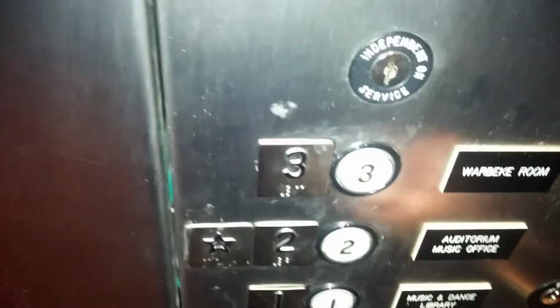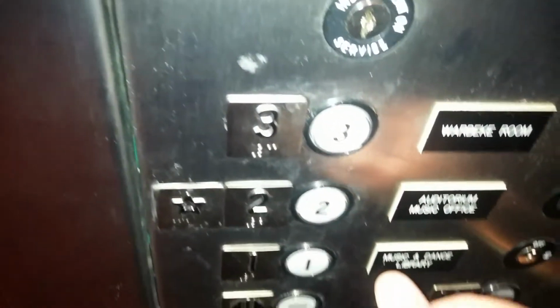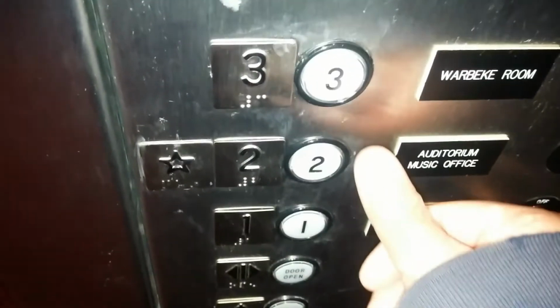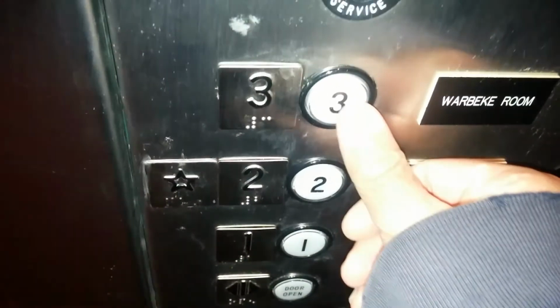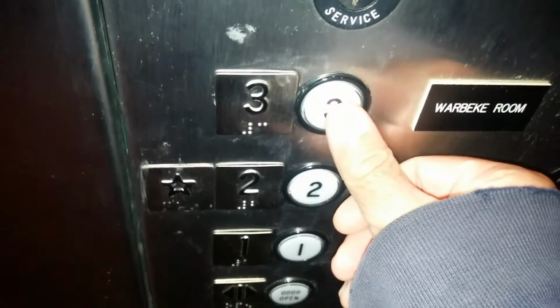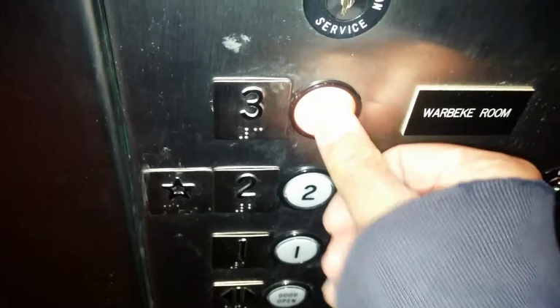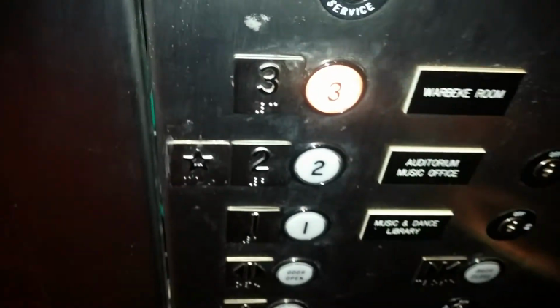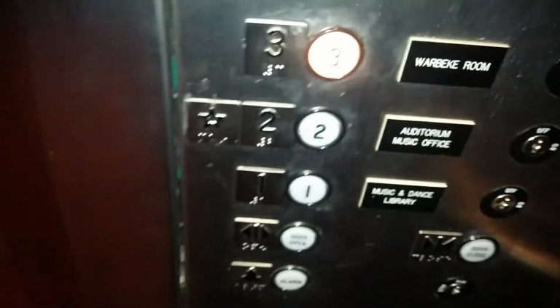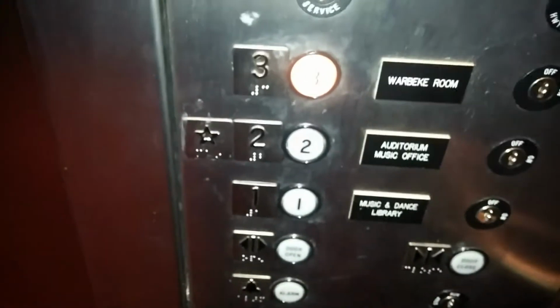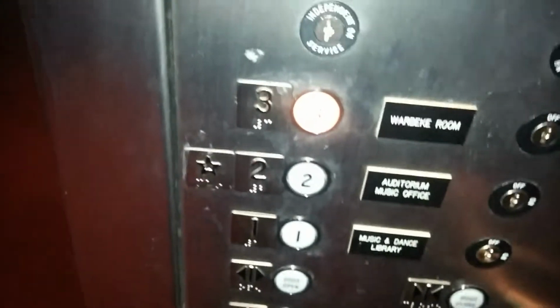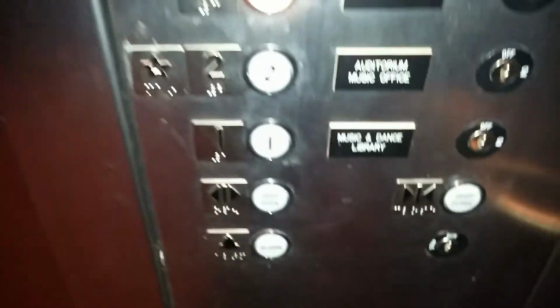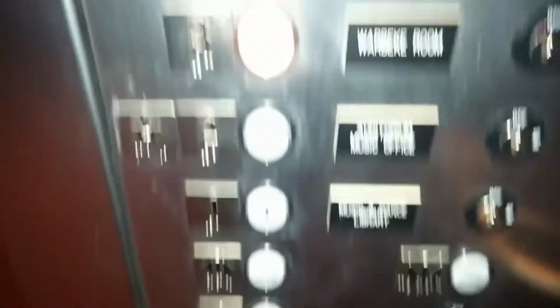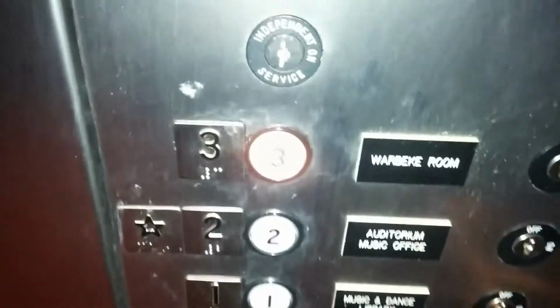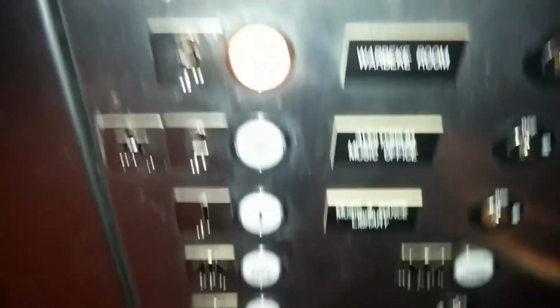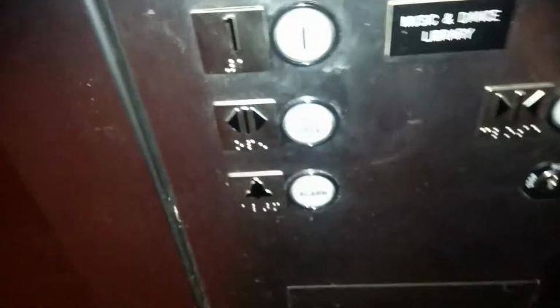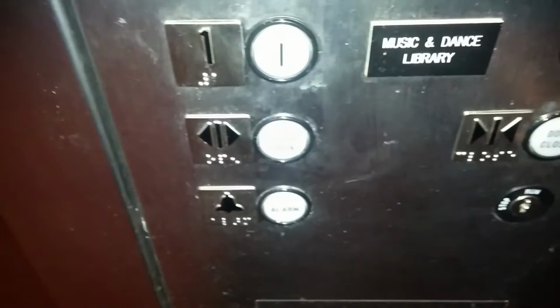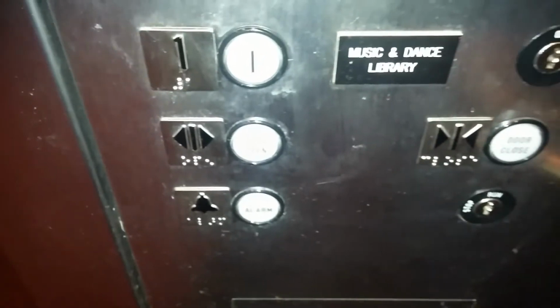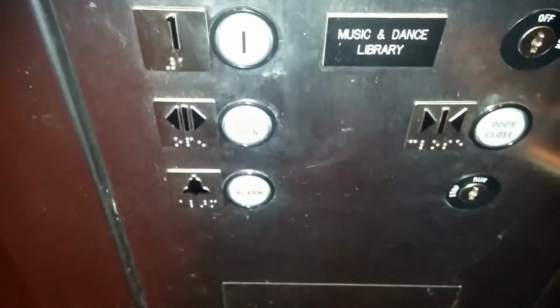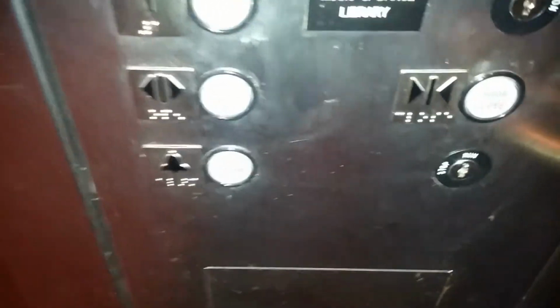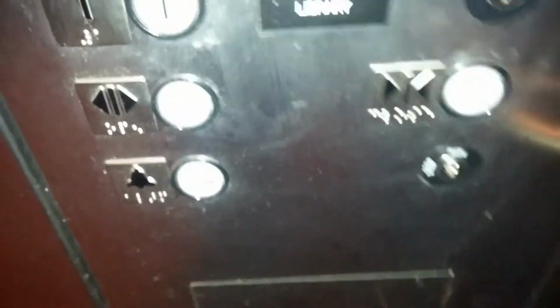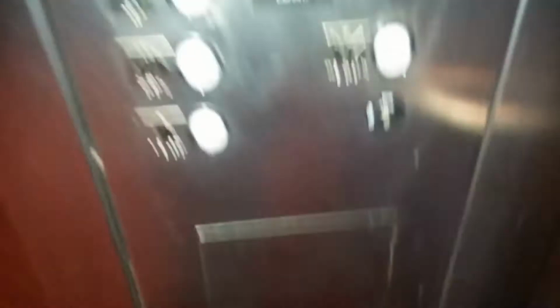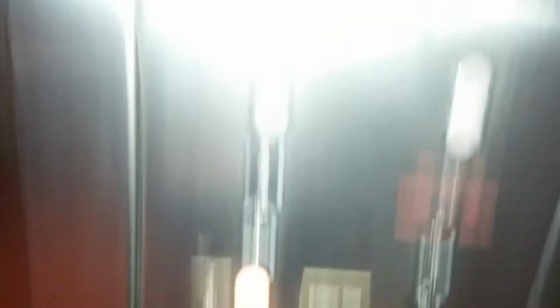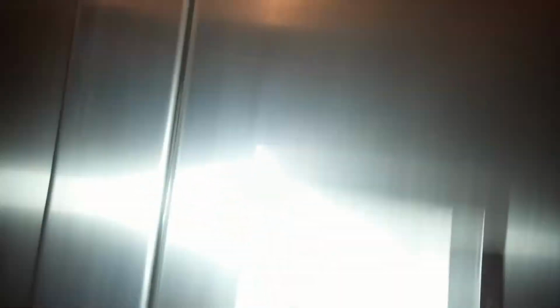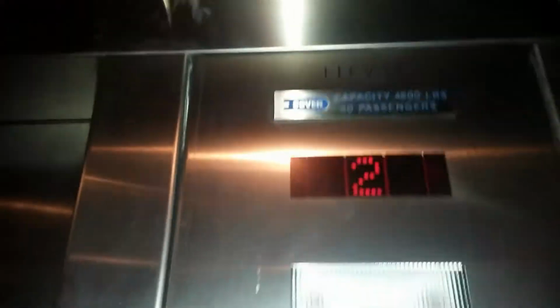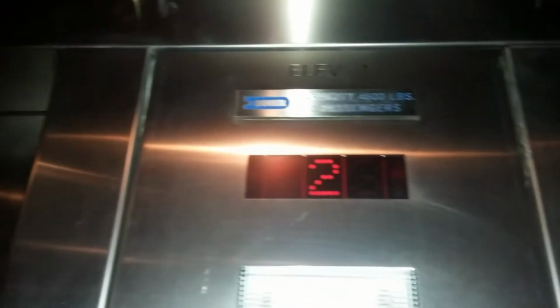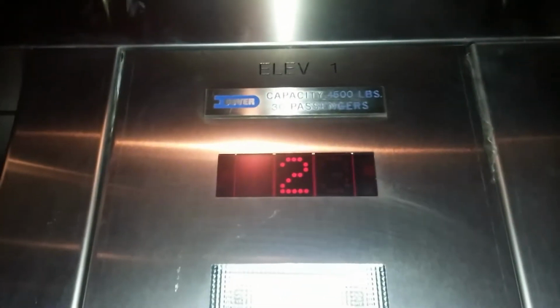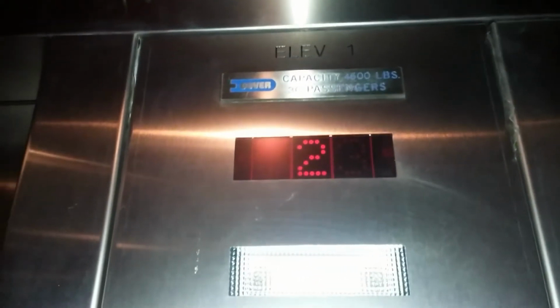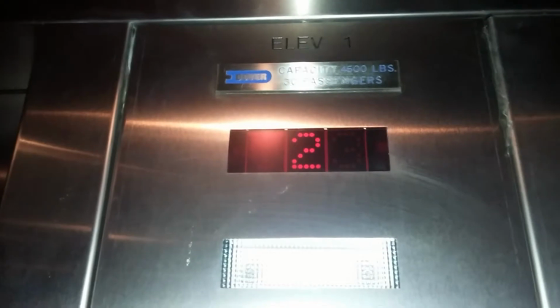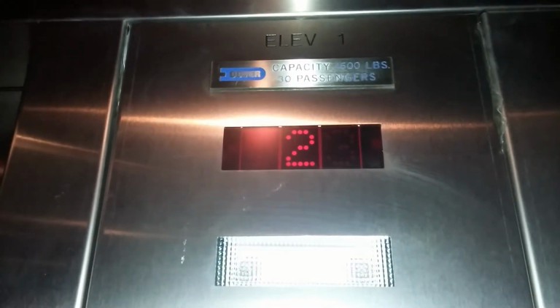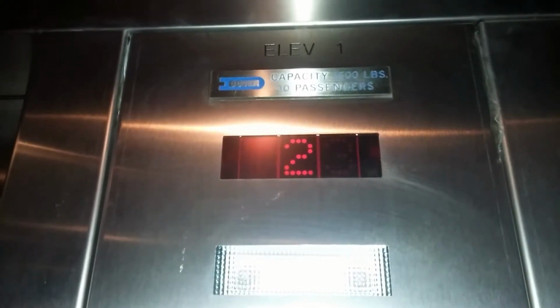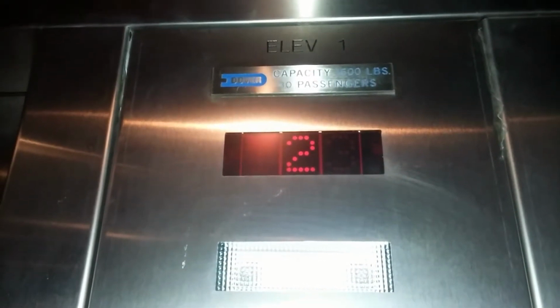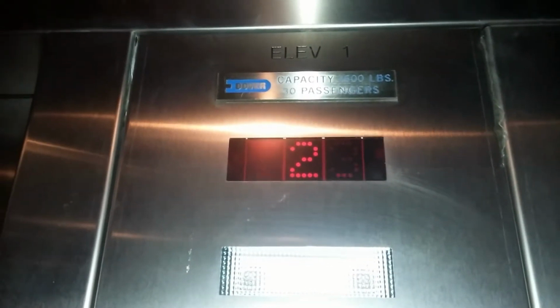You have your buttons. Let's go three. Door open, door closed, and alarm. Emergency switch. You have your indicator. It says Dover.